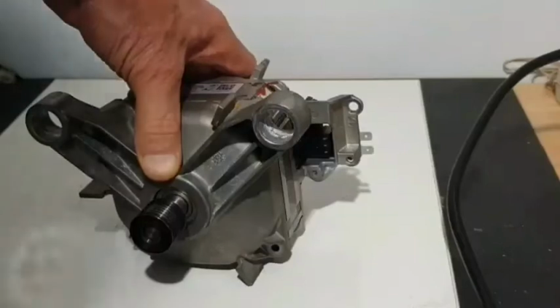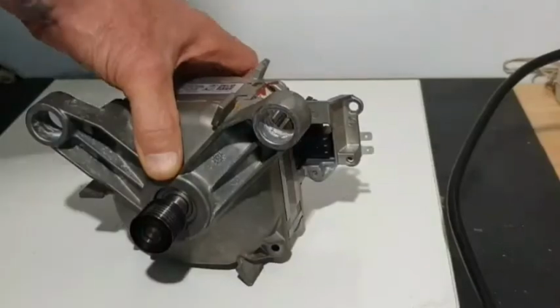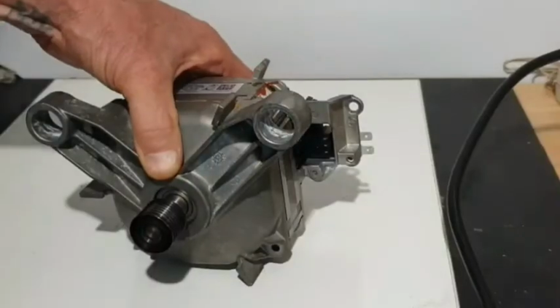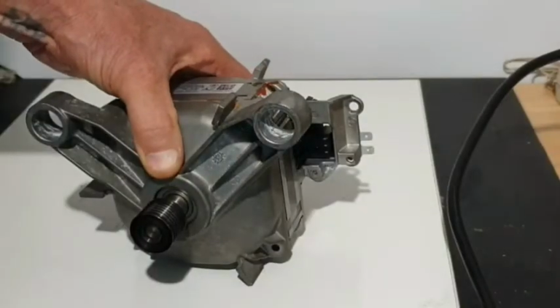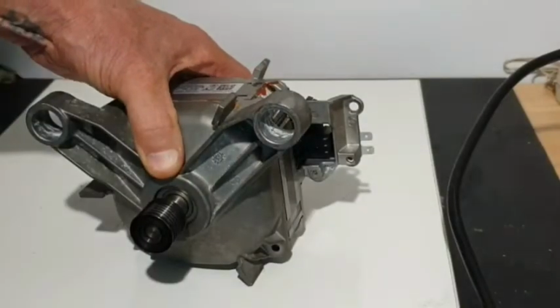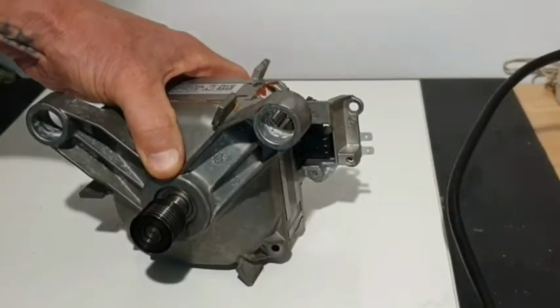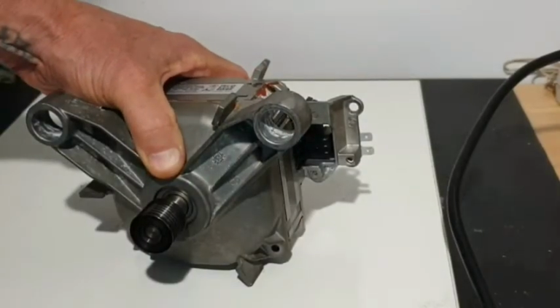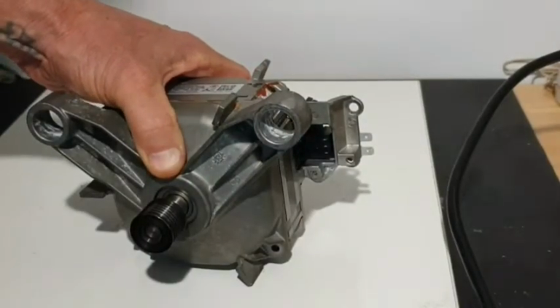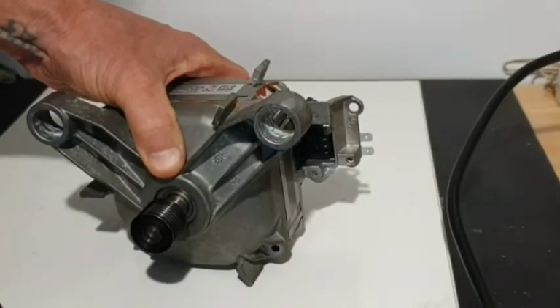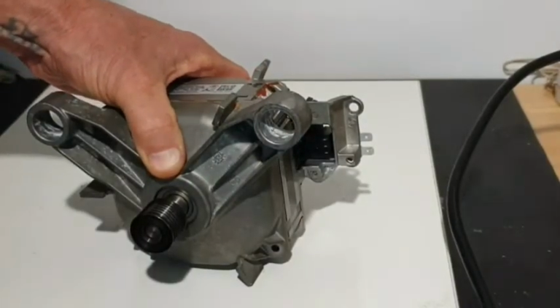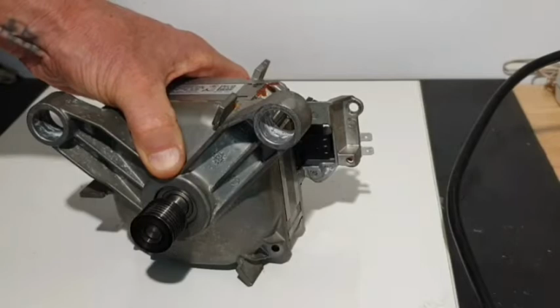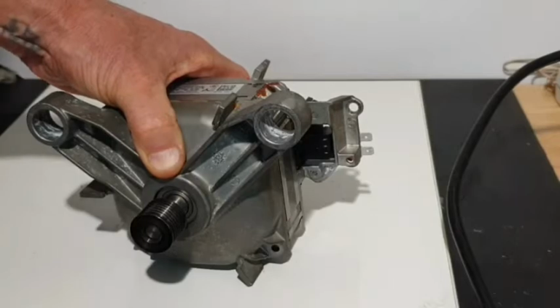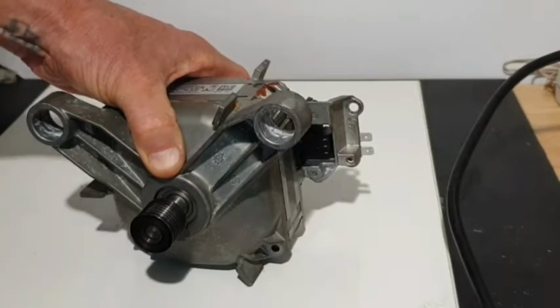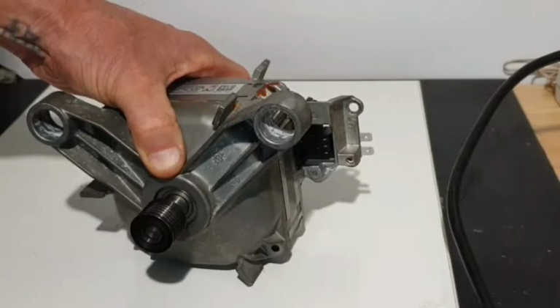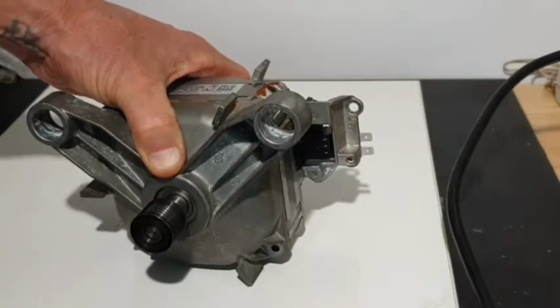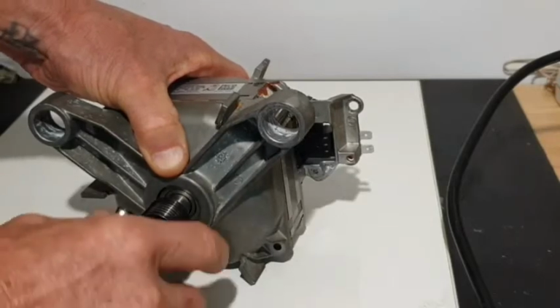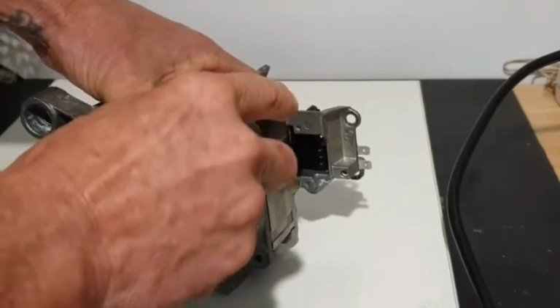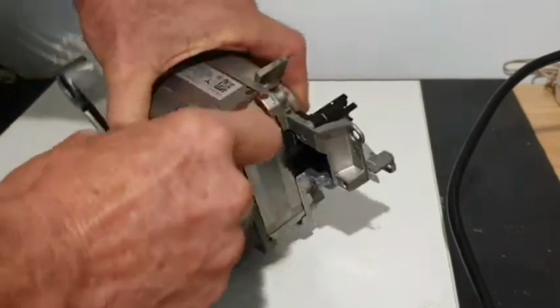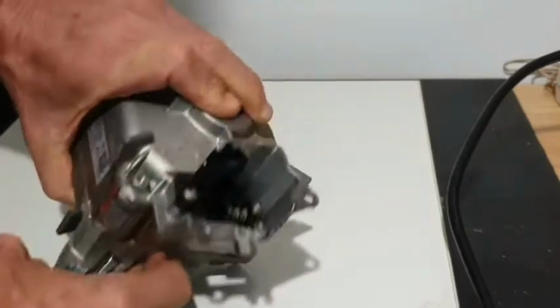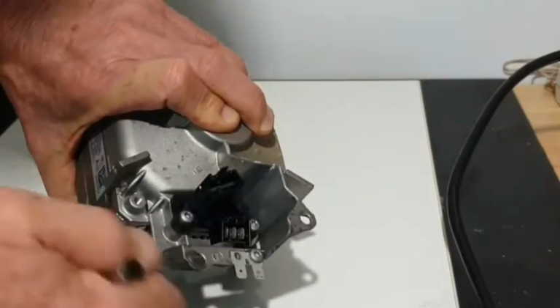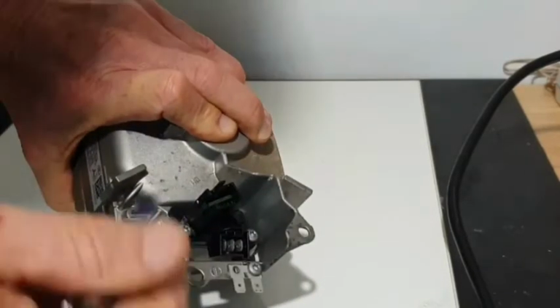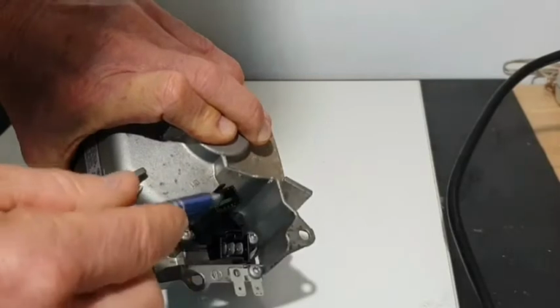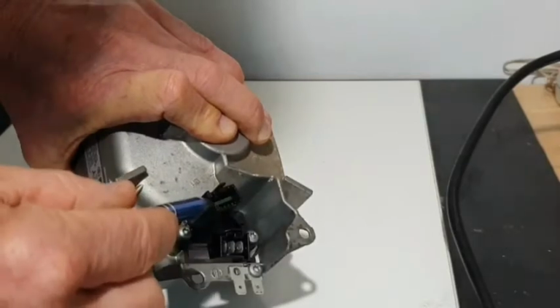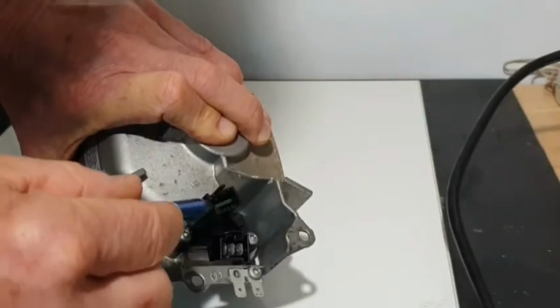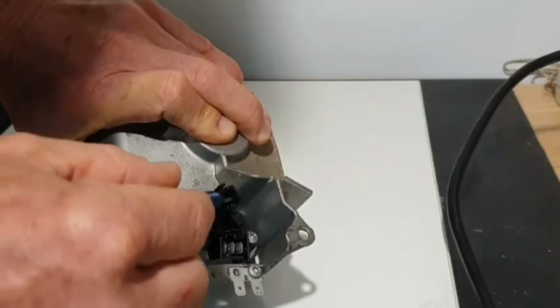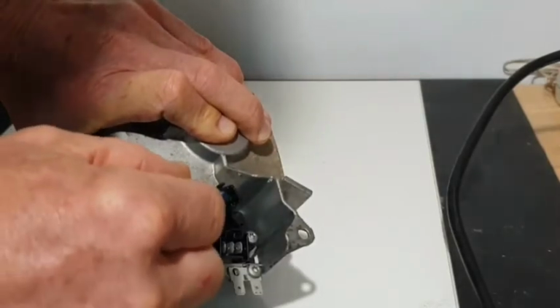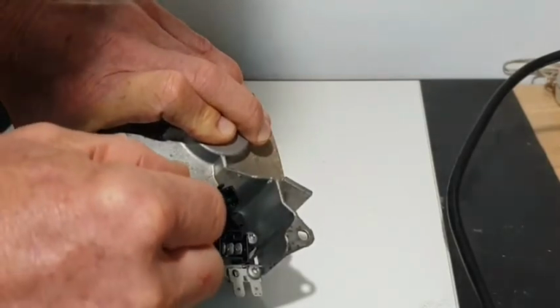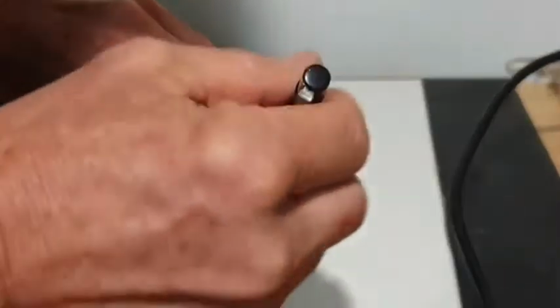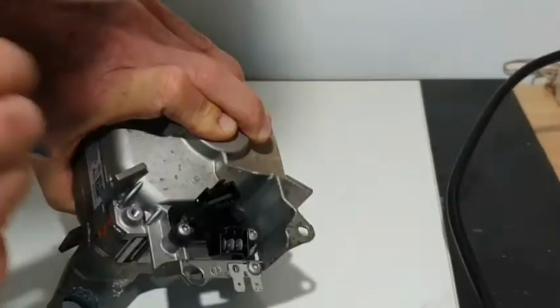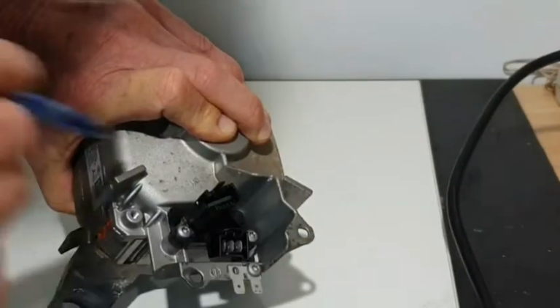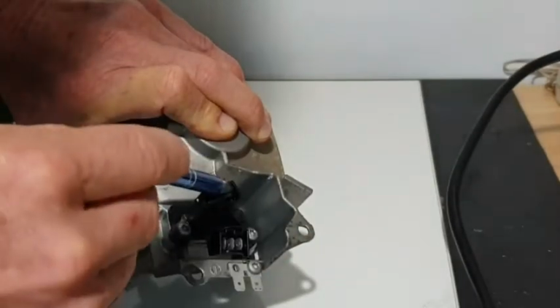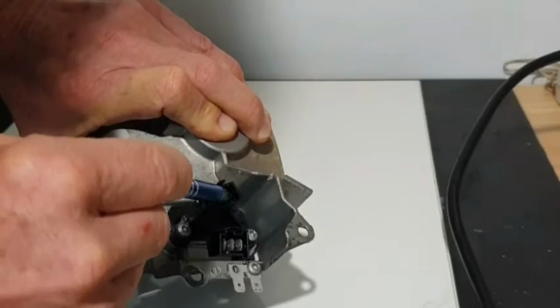Here we have a brushless DC motor coming out of a Series 6 Bosch front-loader washing machine. The motor is fitted with a G sensor in the back on a little printed circuit board that sits underneath the data connector.